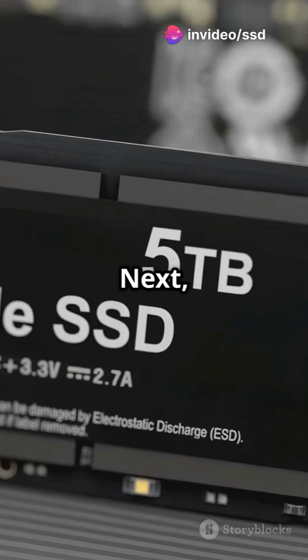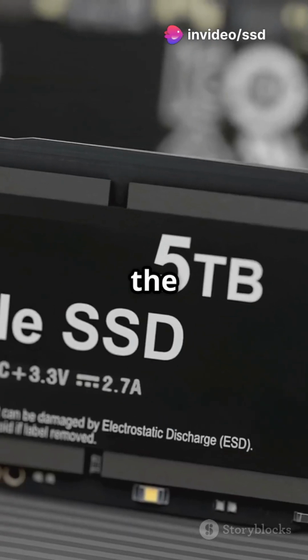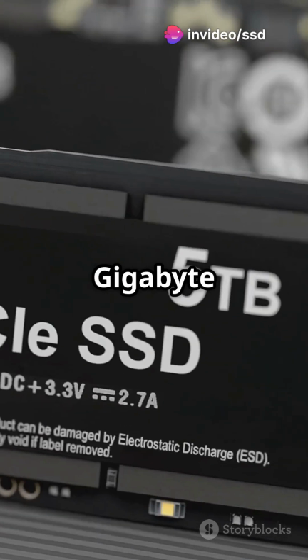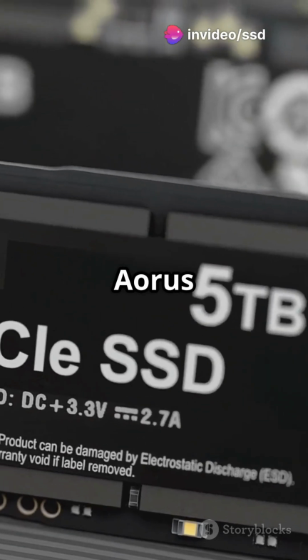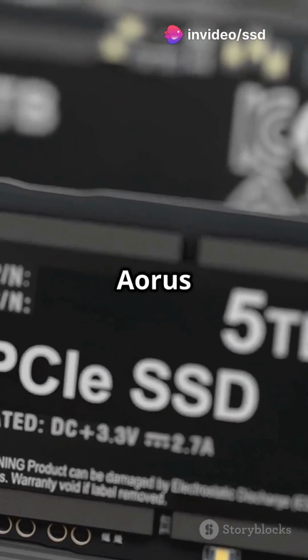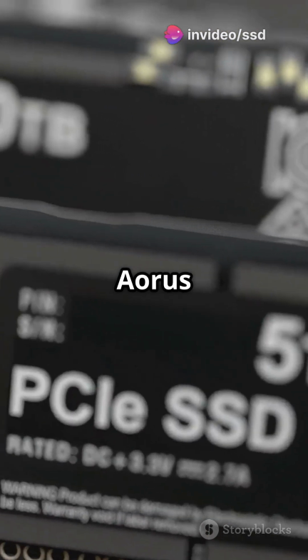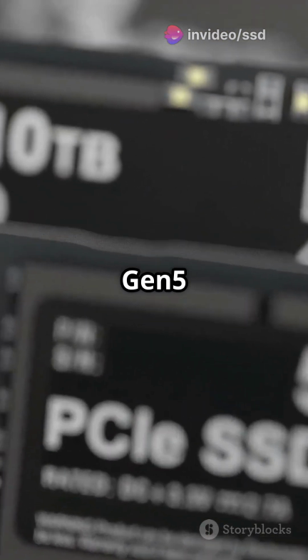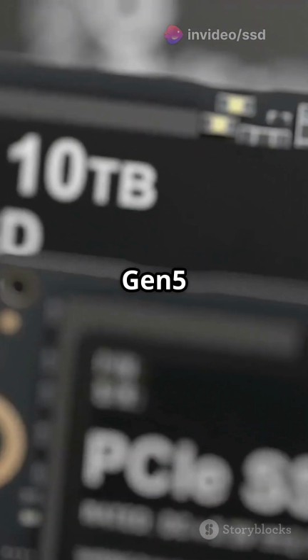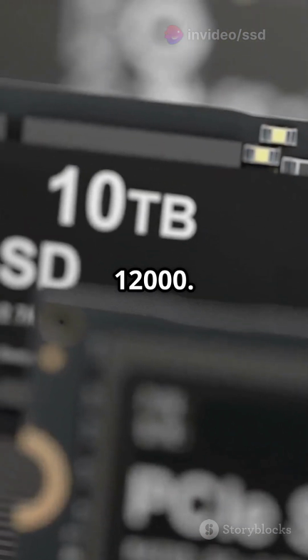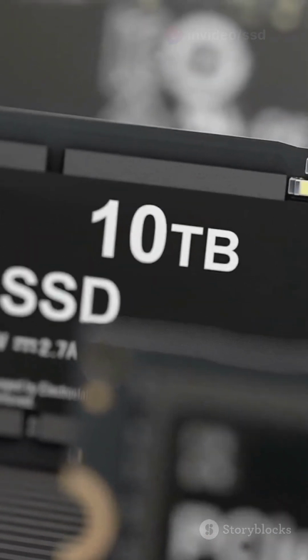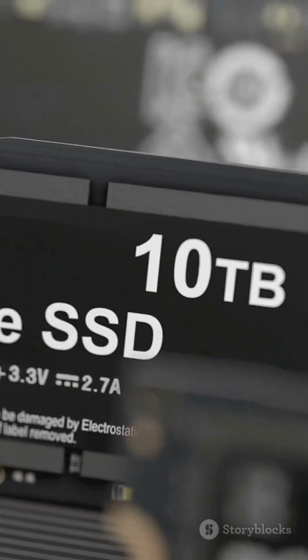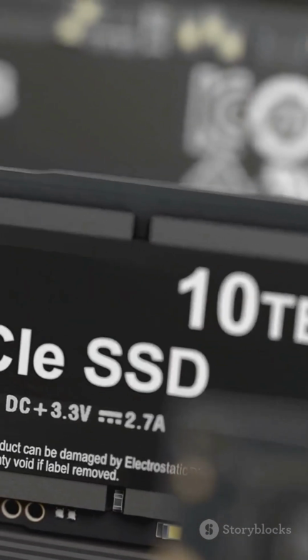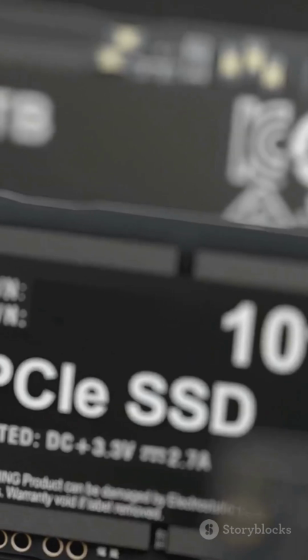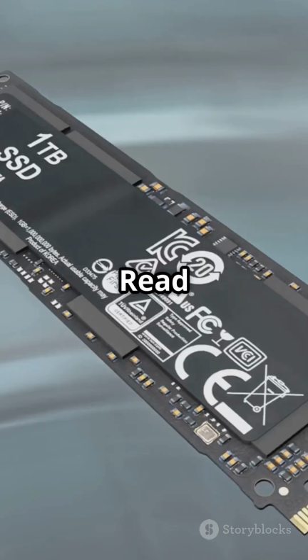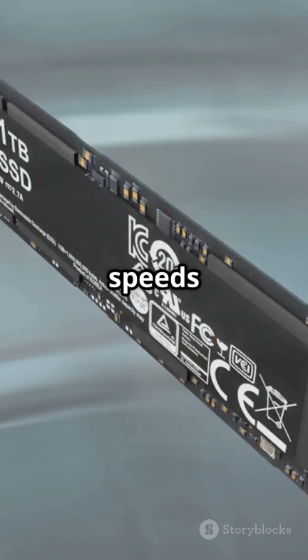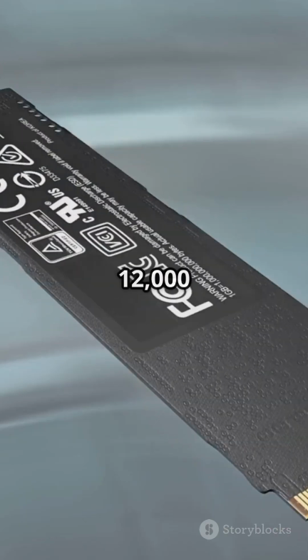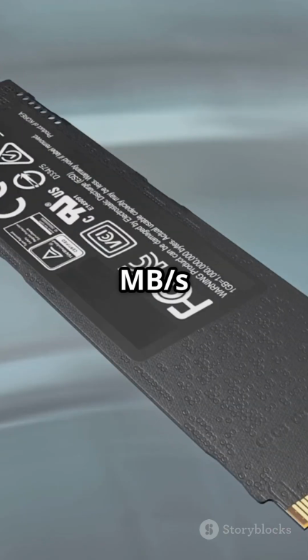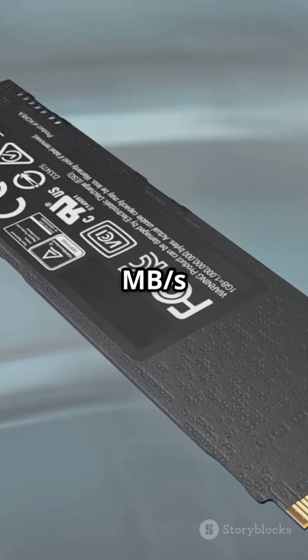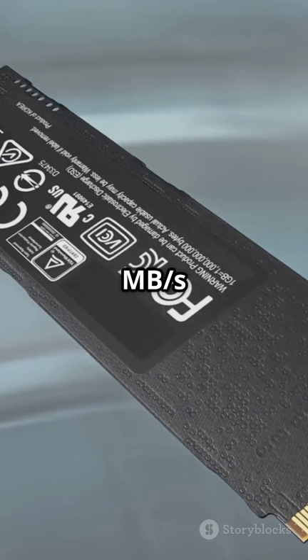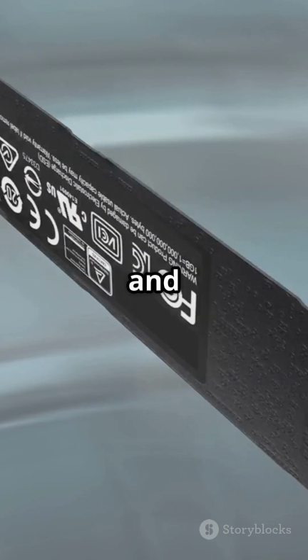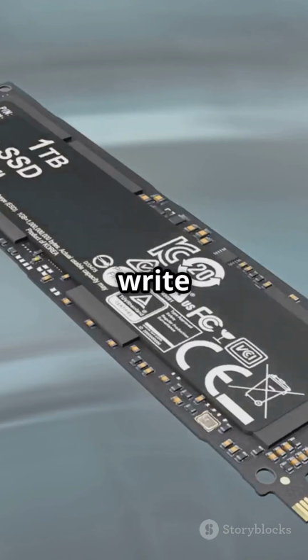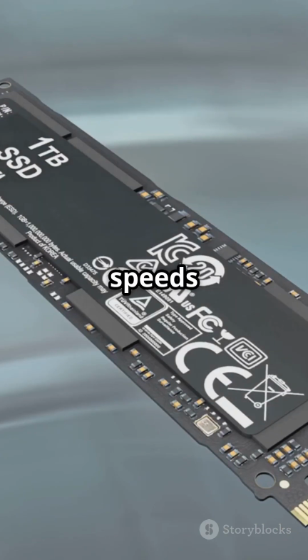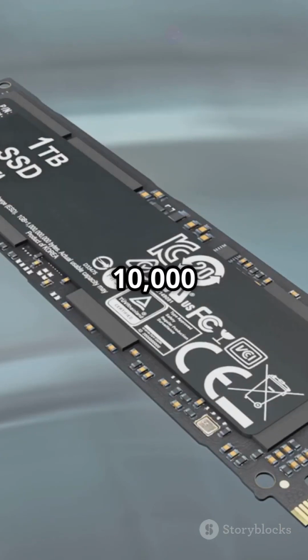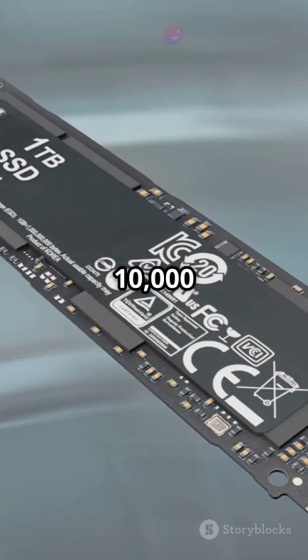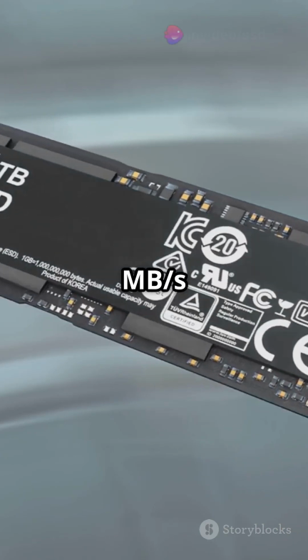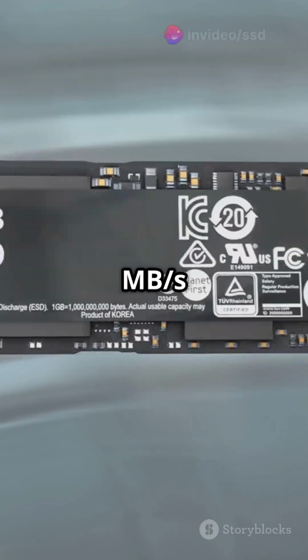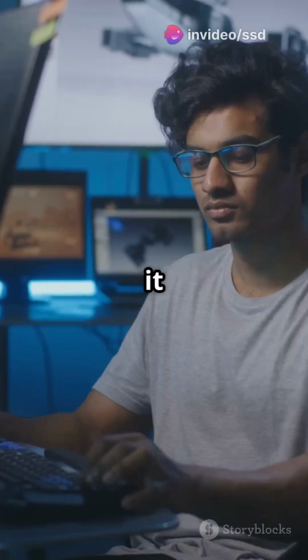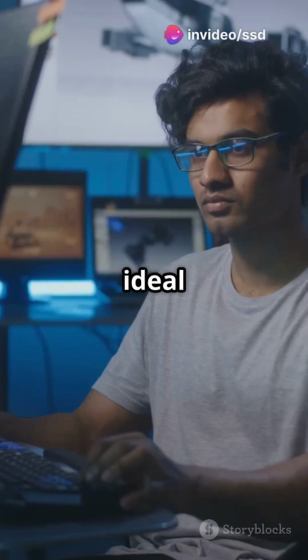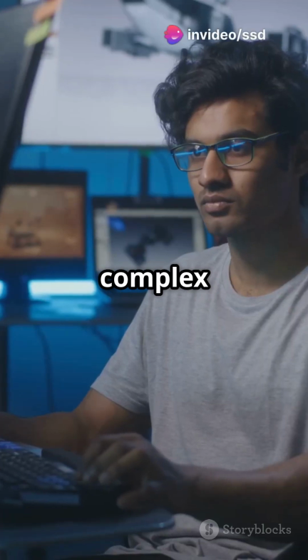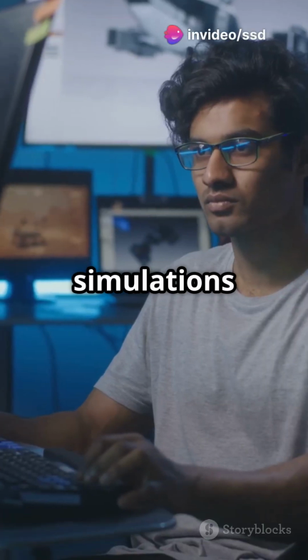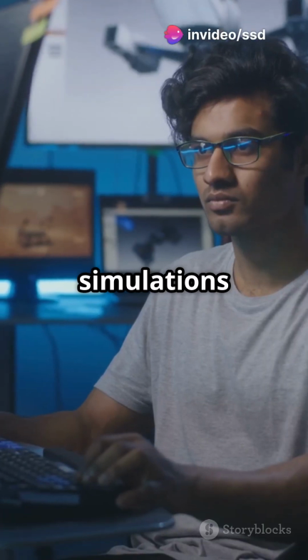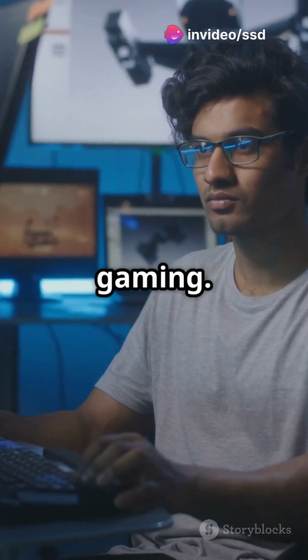Next, the Gigabyte Aorus Gen 5 12000. Read speeds of 12,000 MB/s and write speeds of 10,000 MB/s make it ideal for complex simulations and gaming.